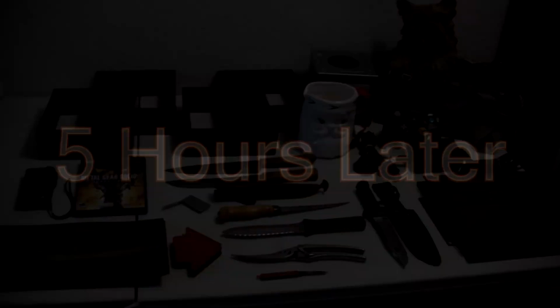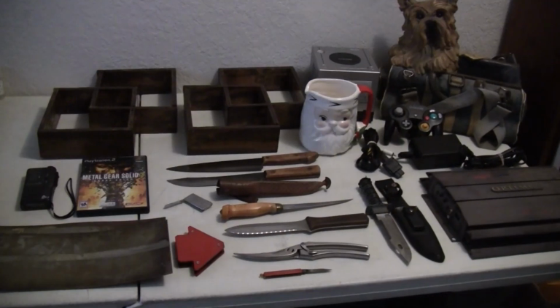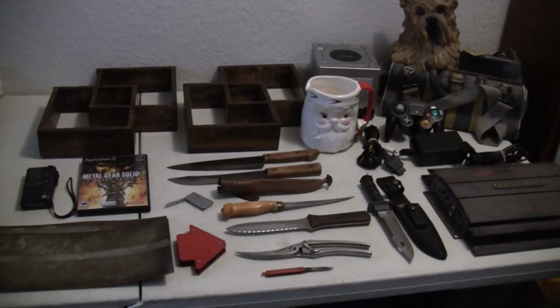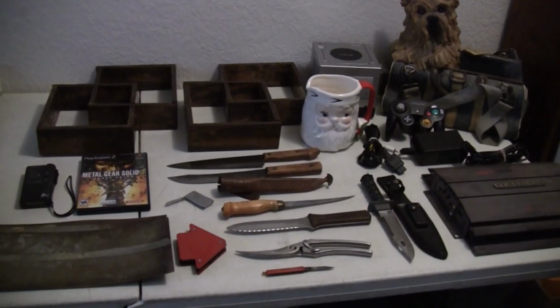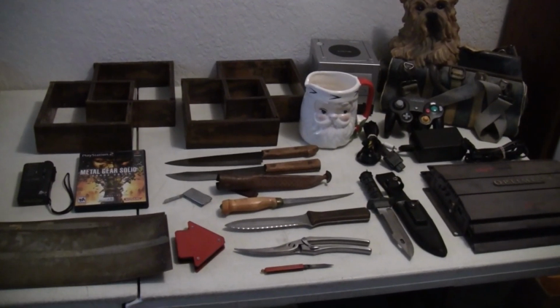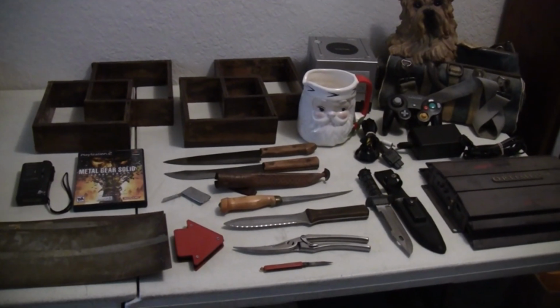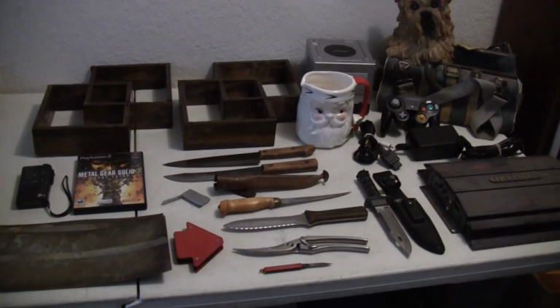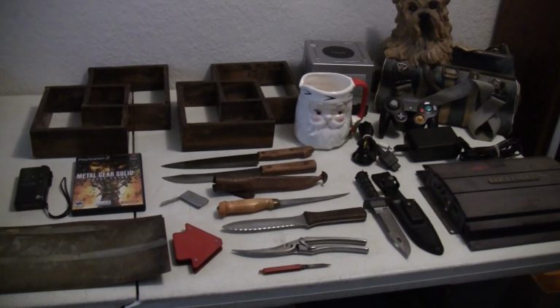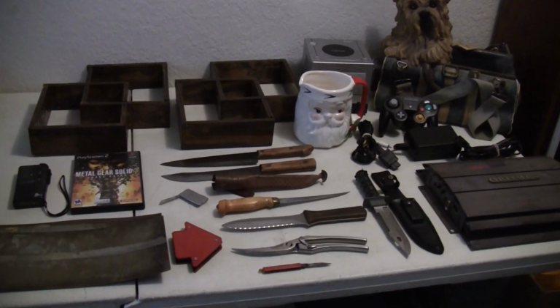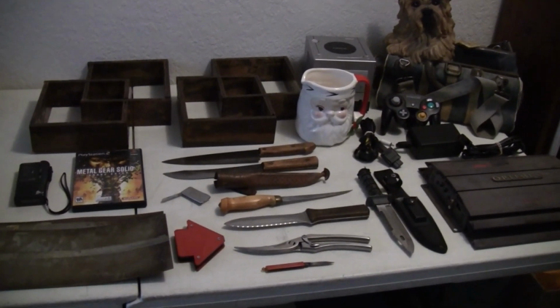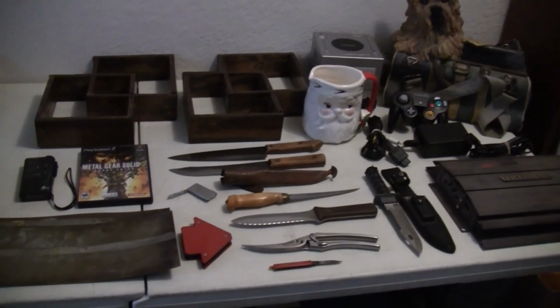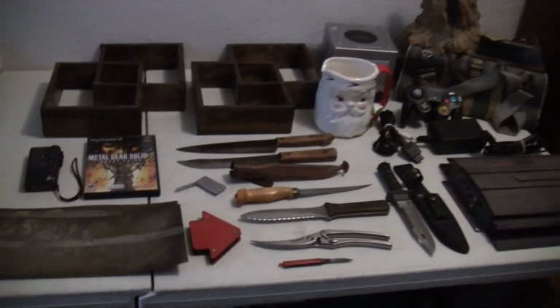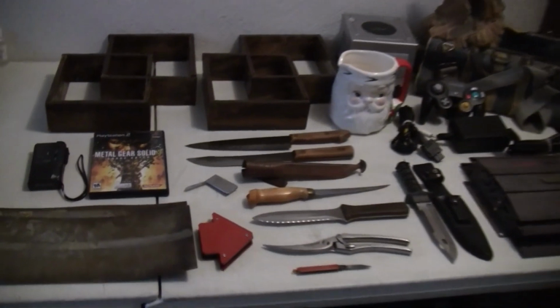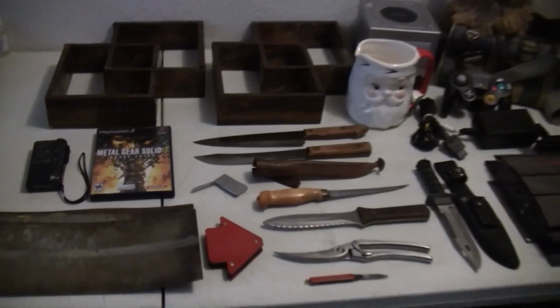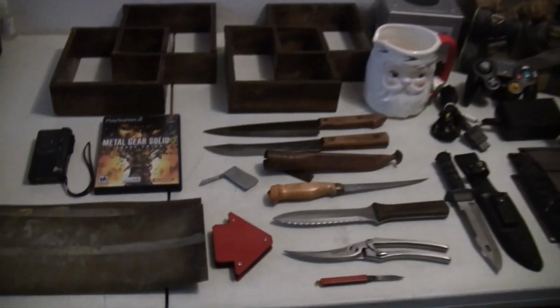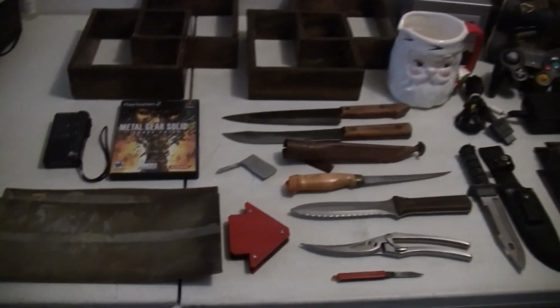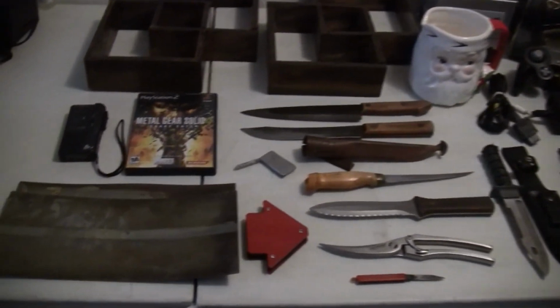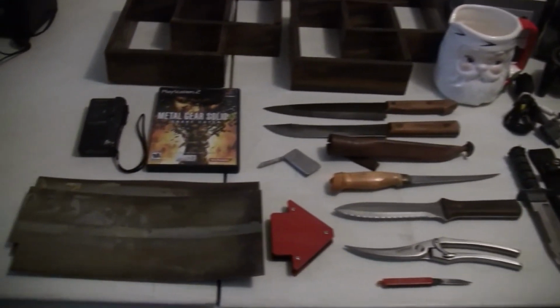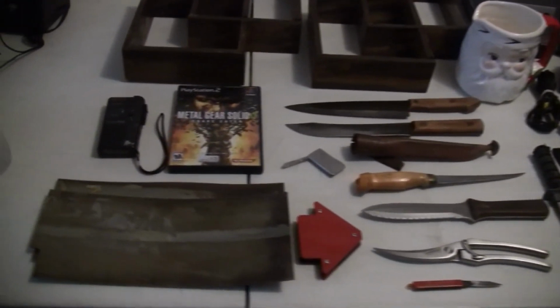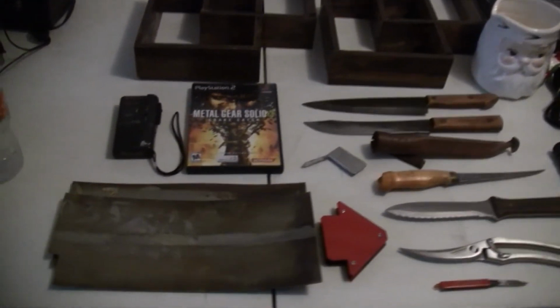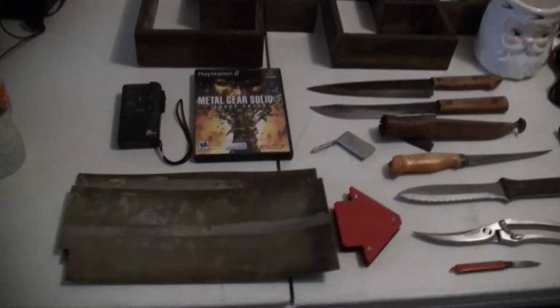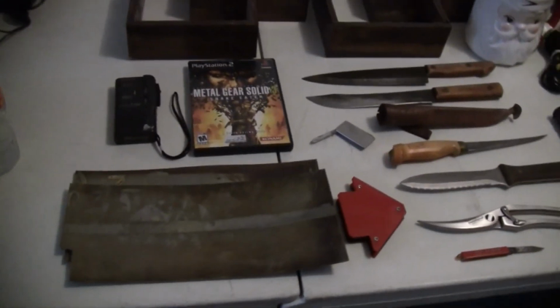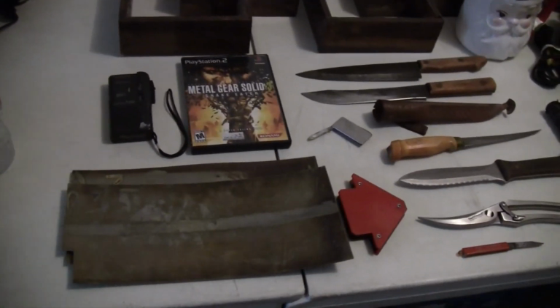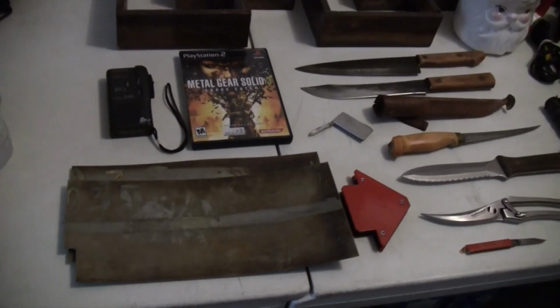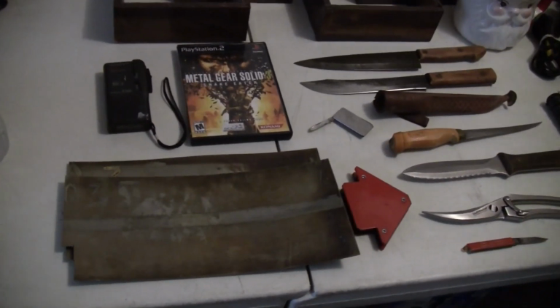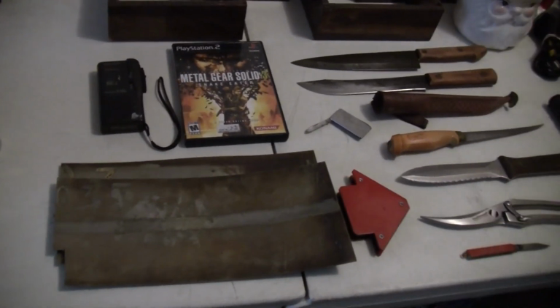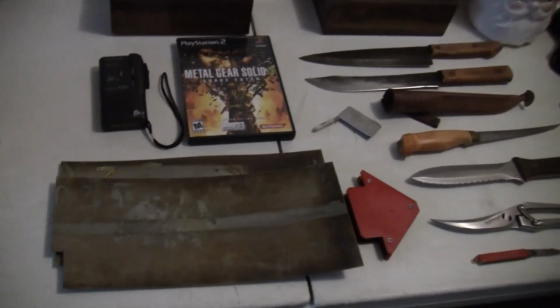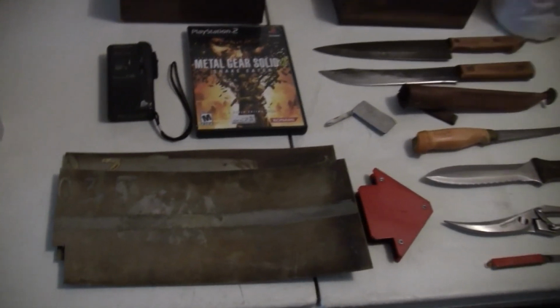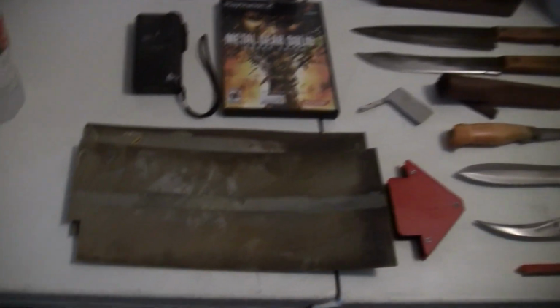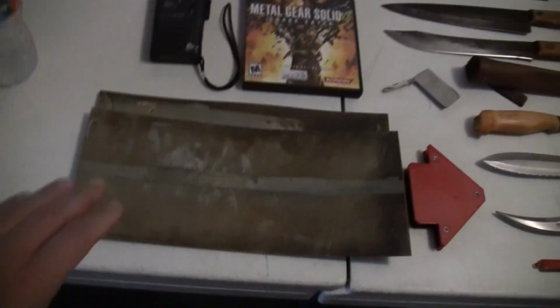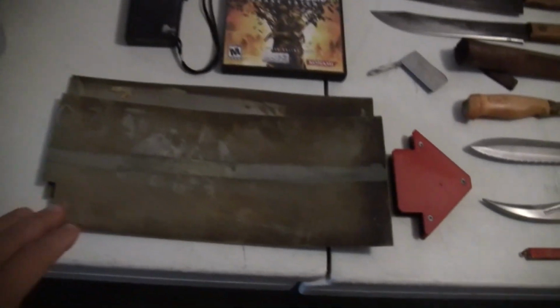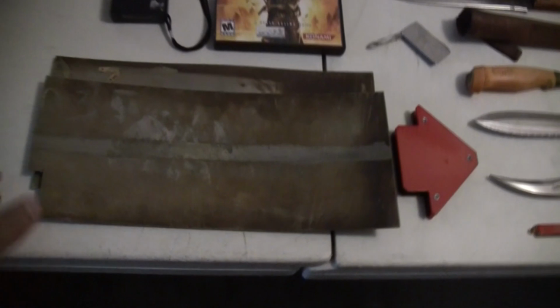Hey, what's up everyone? D-Man behind the camera. Just figured I'd share what I grabbed at the yard and garage sales today. Let's start off with this here.